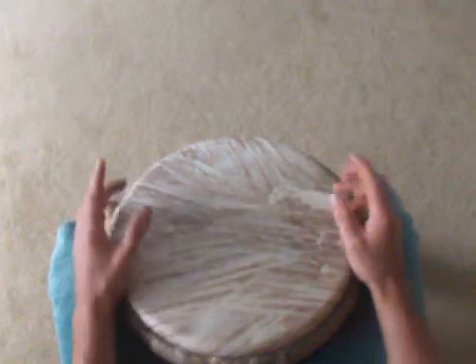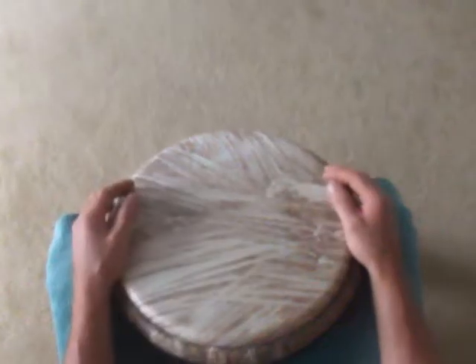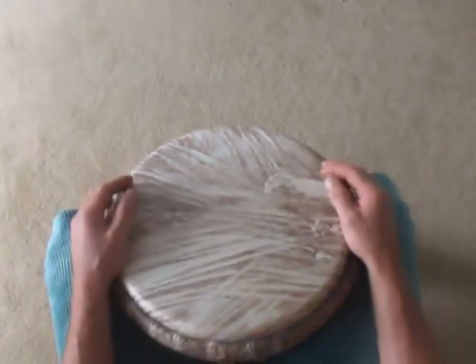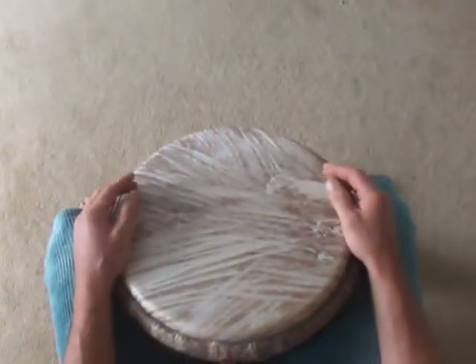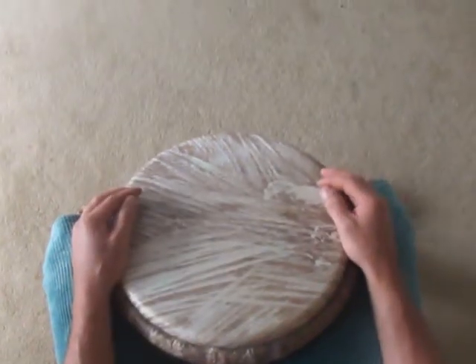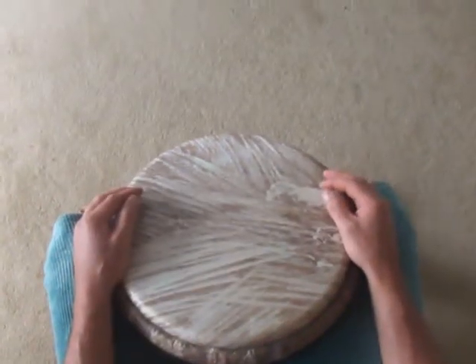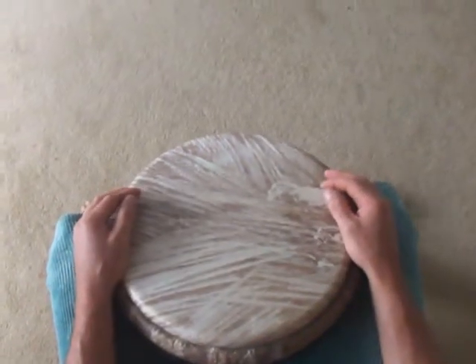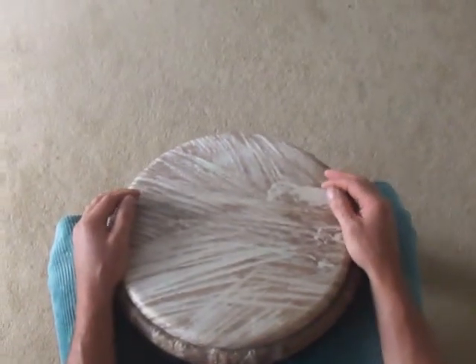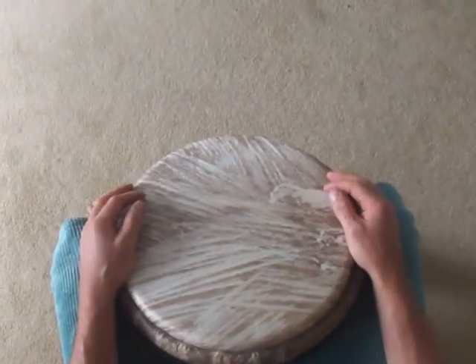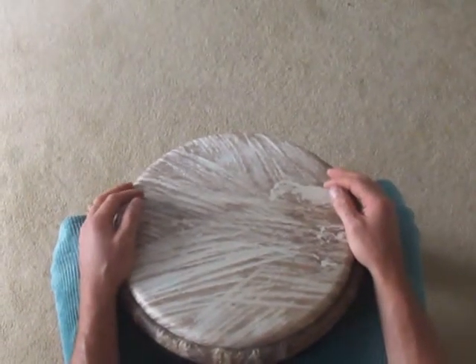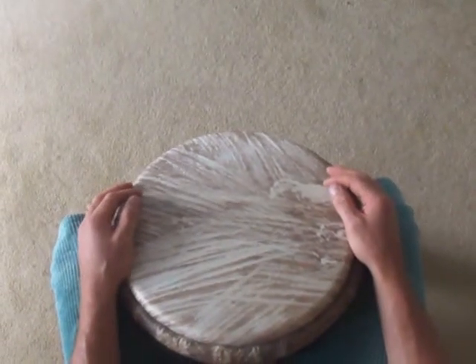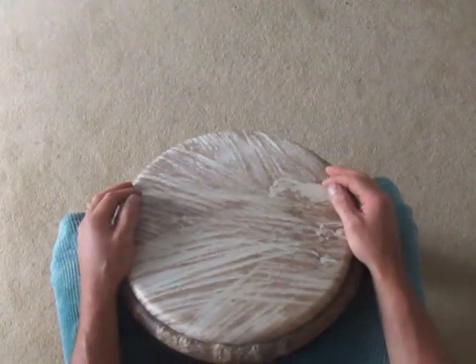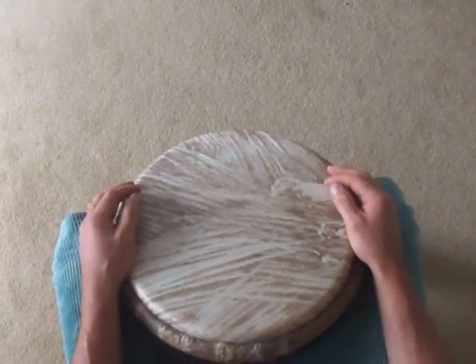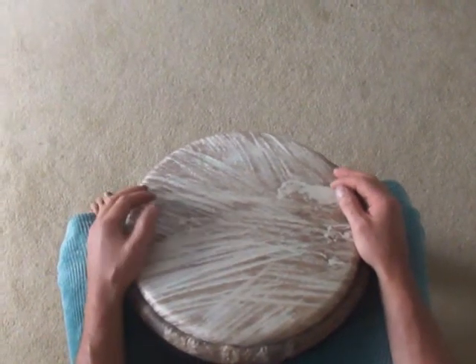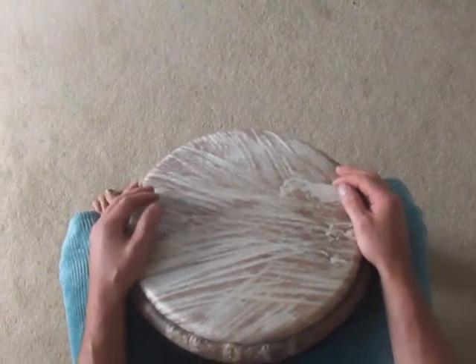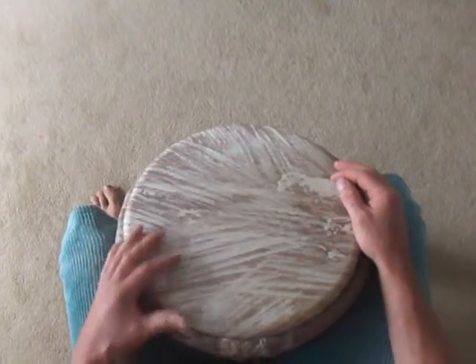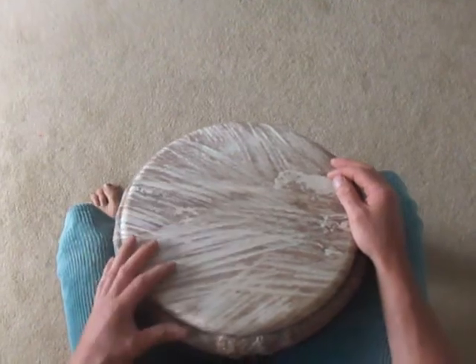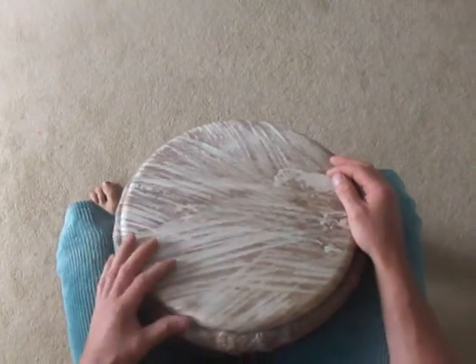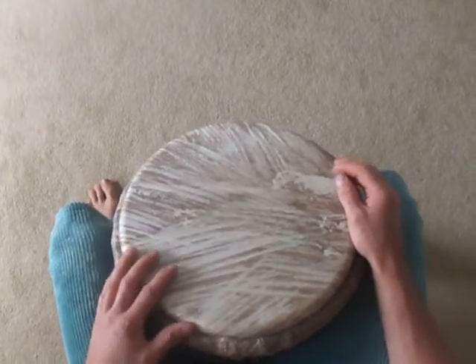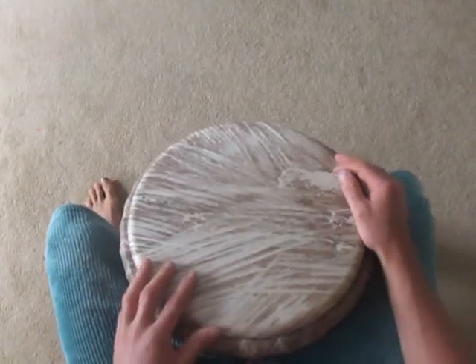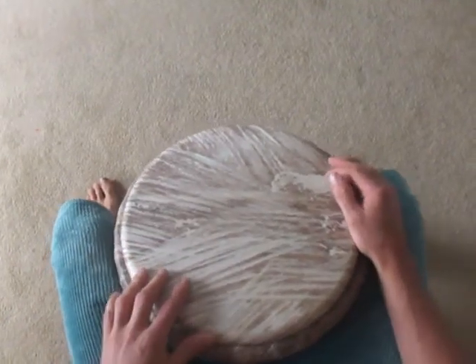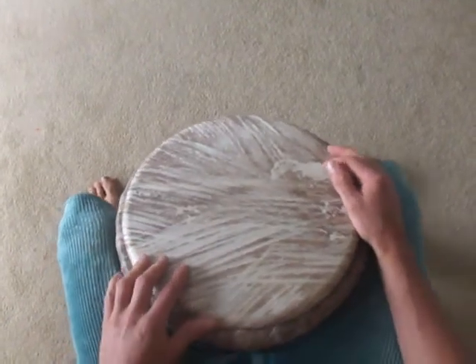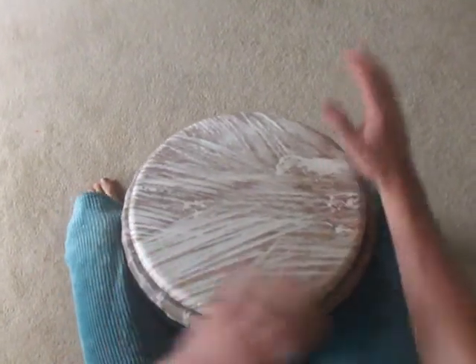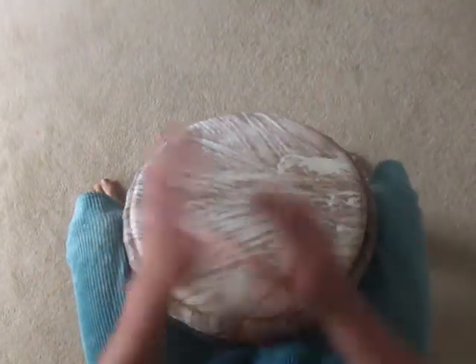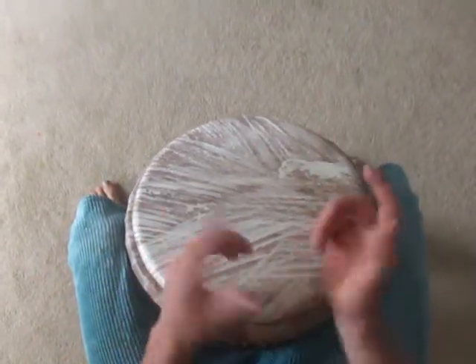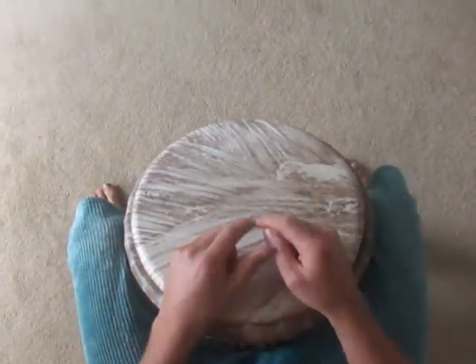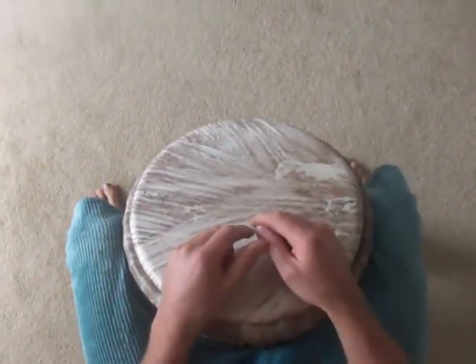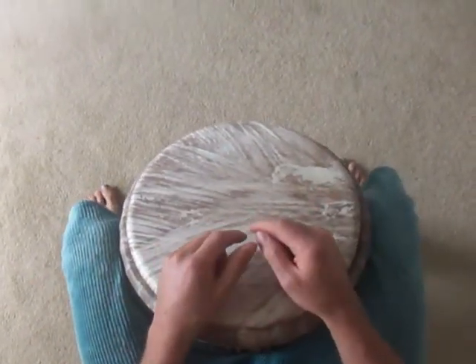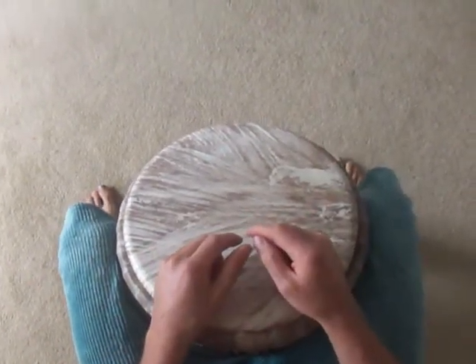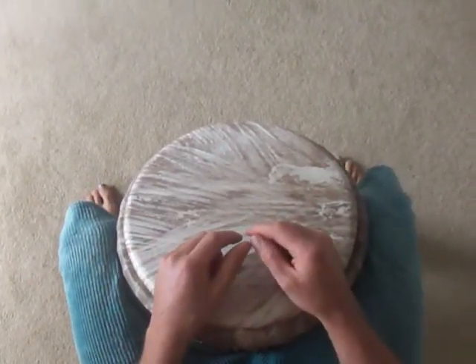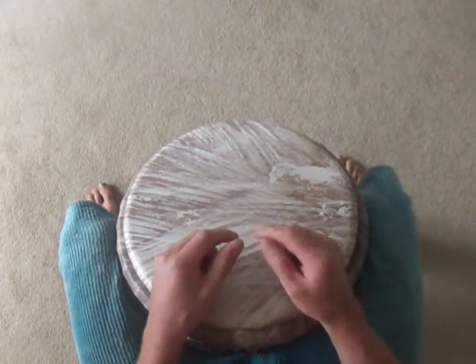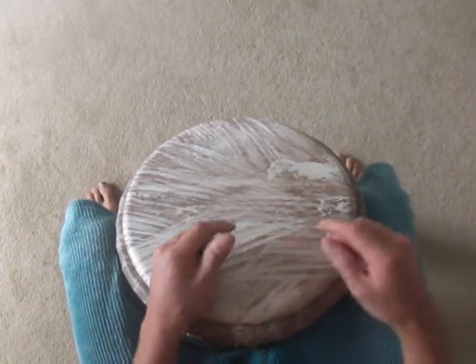Hey Drummers, here are the Dundun Ba, Kinkini and Sangban parts for Dala, adapted to Djembe, that we did with all those coordination exercises.